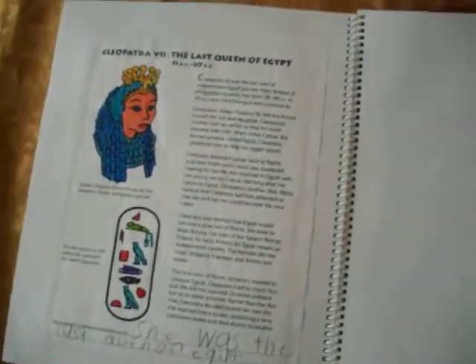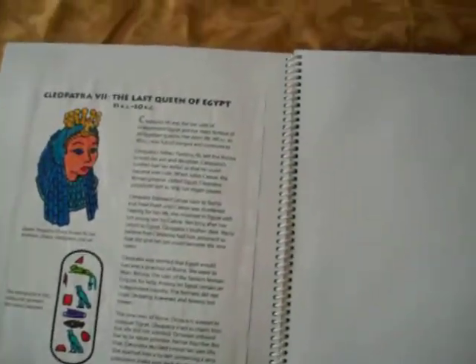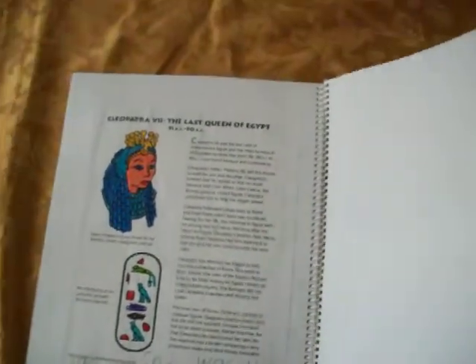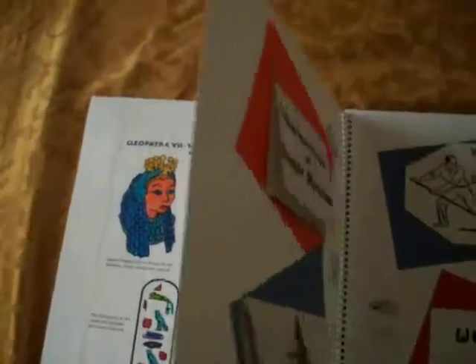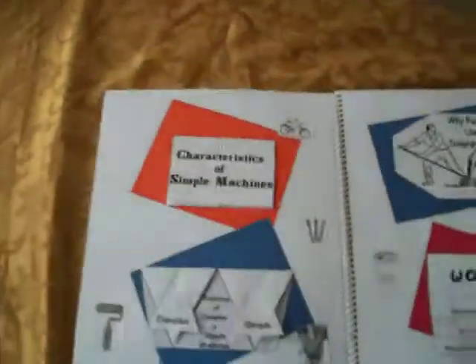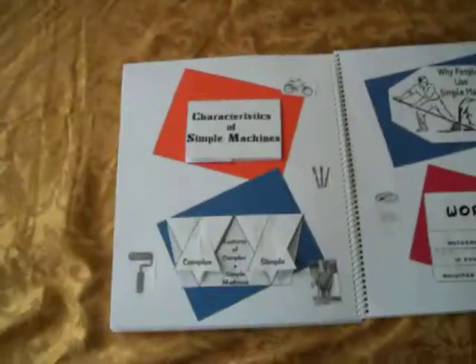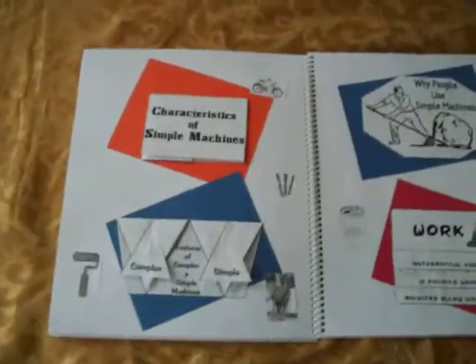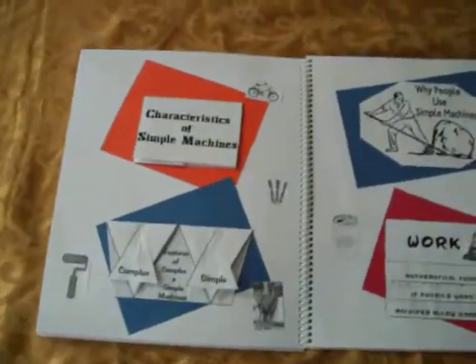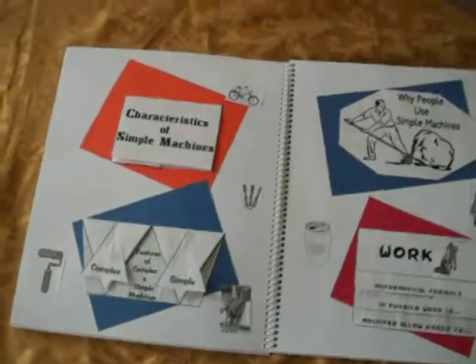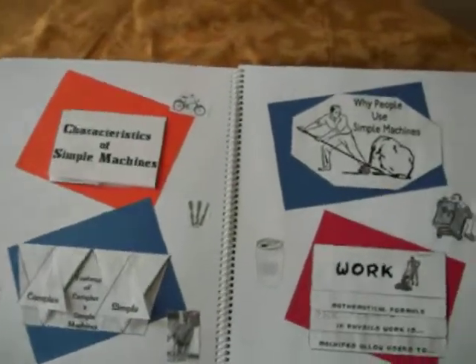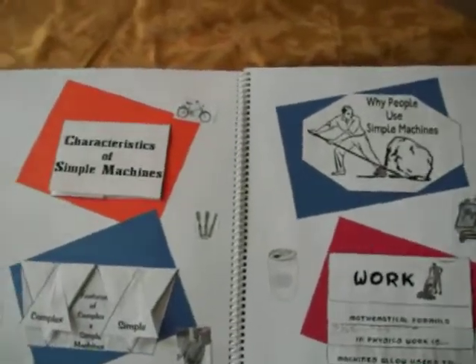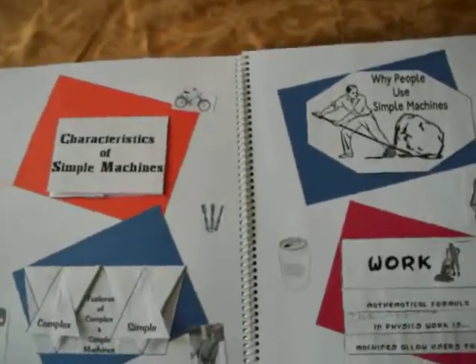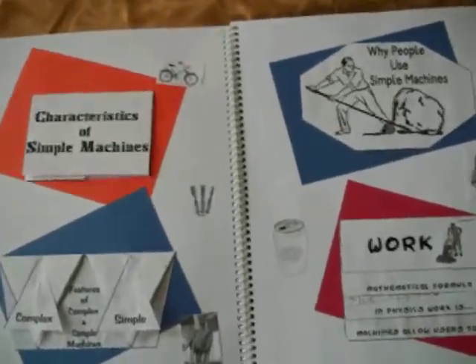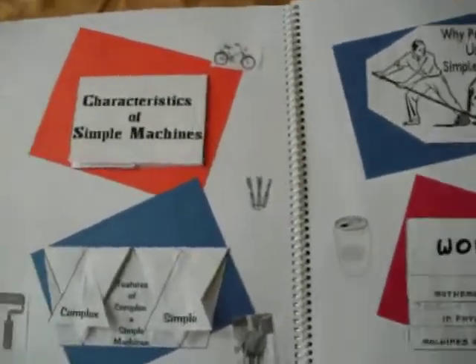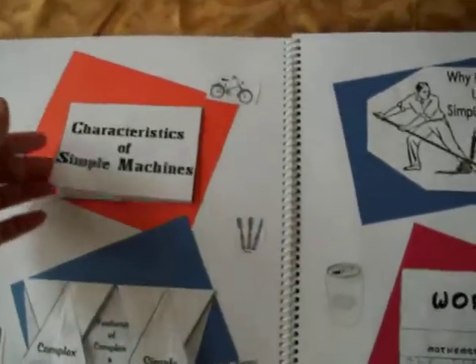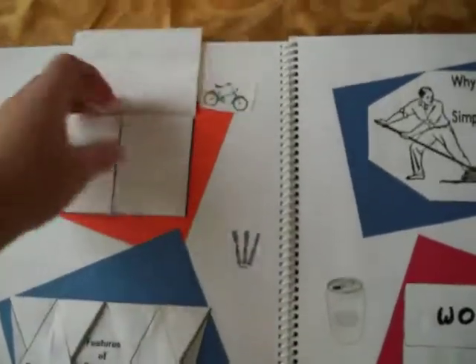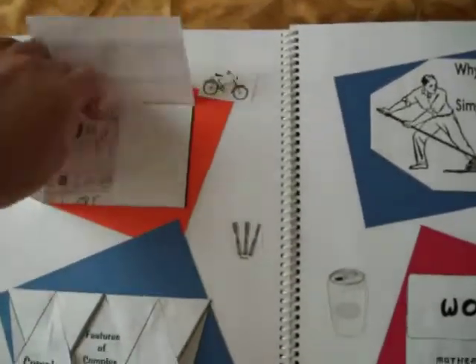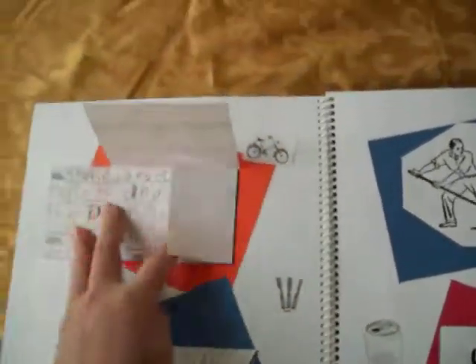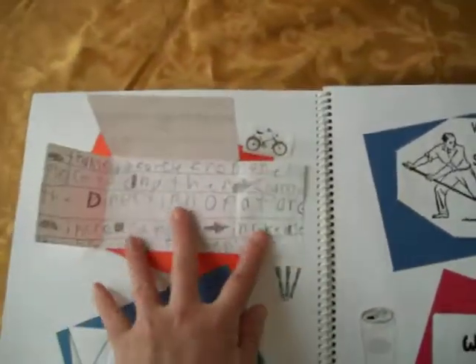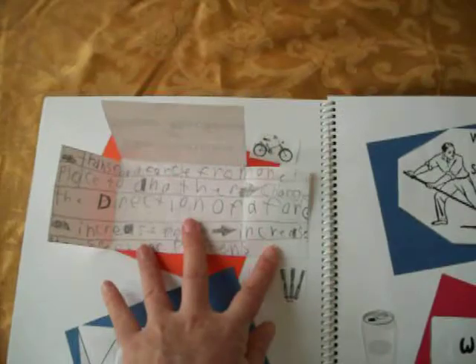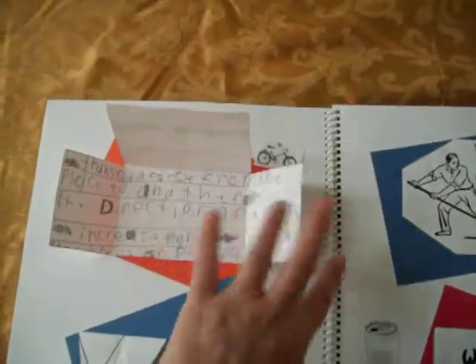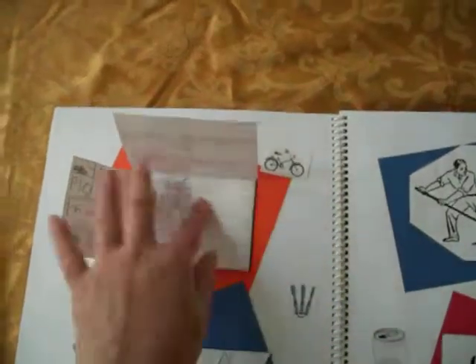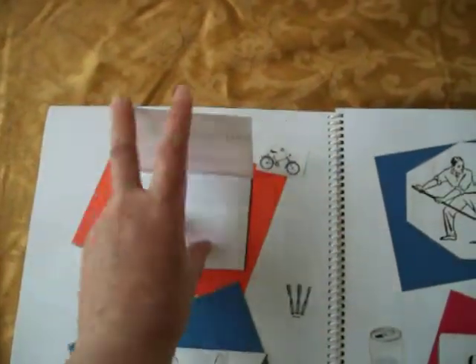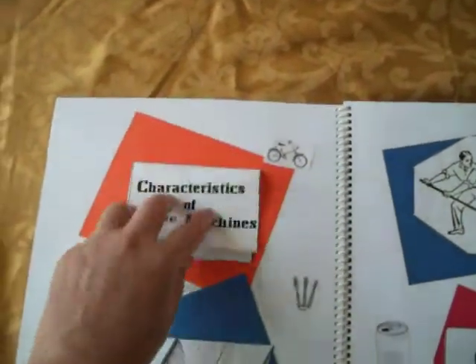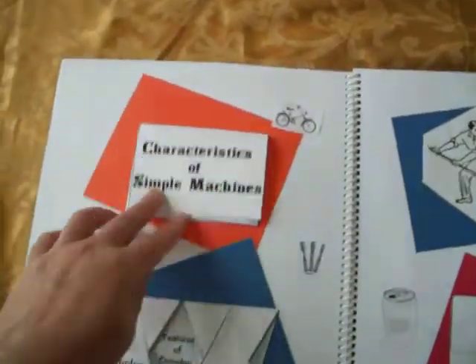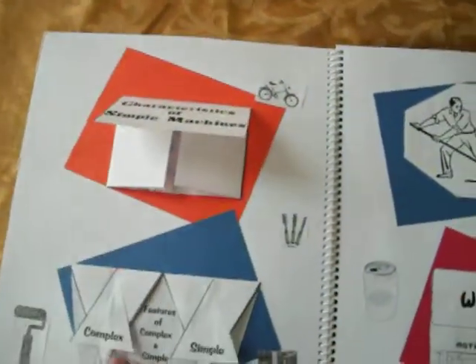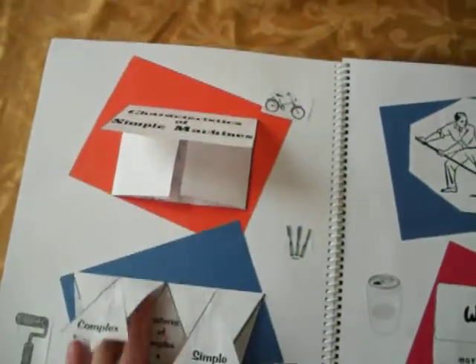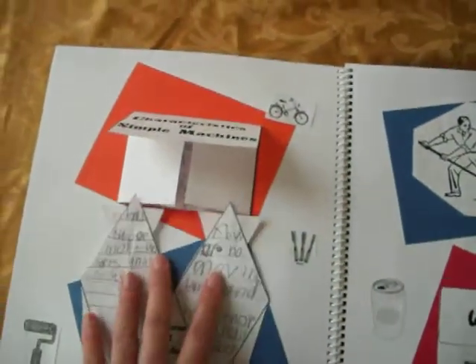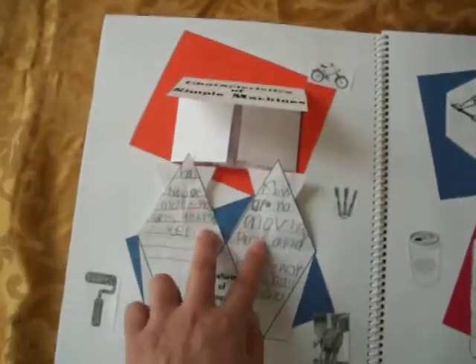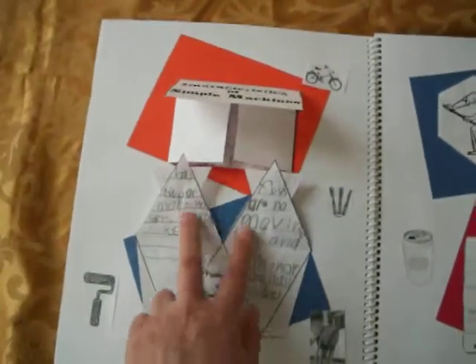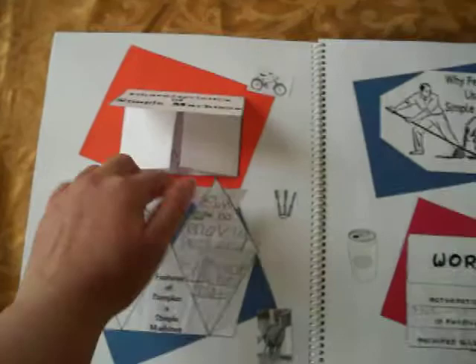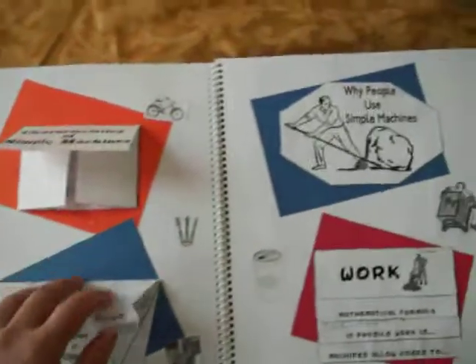Then we move on to her Simple Machines lapbook. This one covers the characteristics of Simple Machines, which she wrote down inside — all the different characteristics. She also found the differences between simple and complex machines.